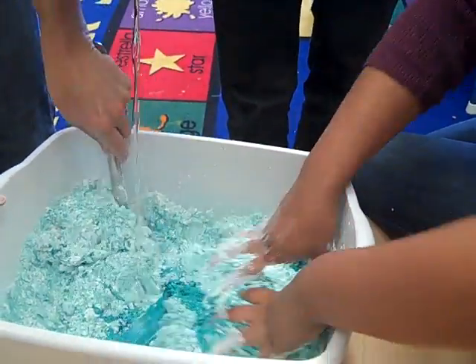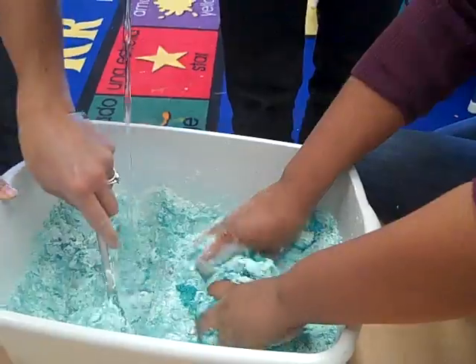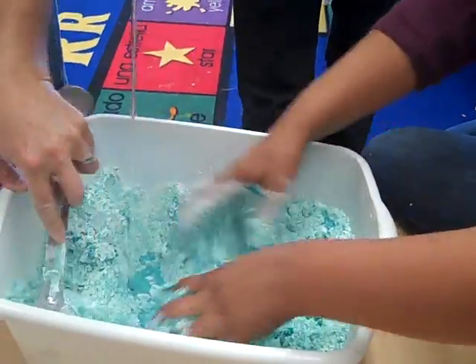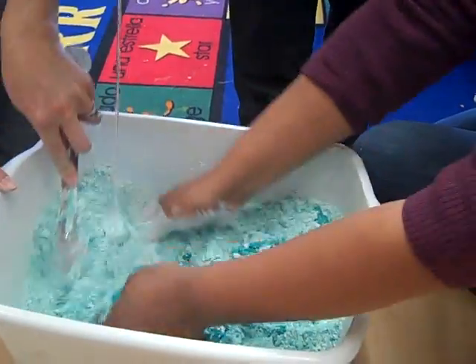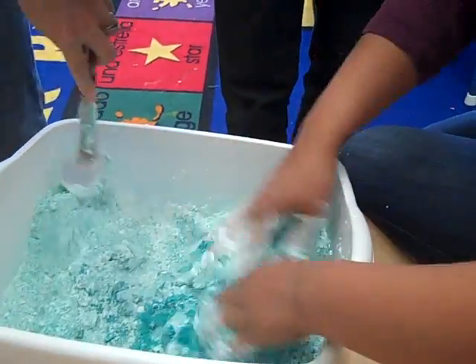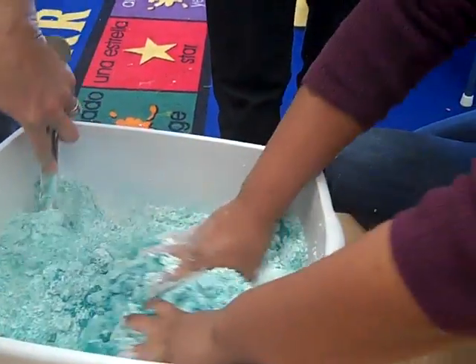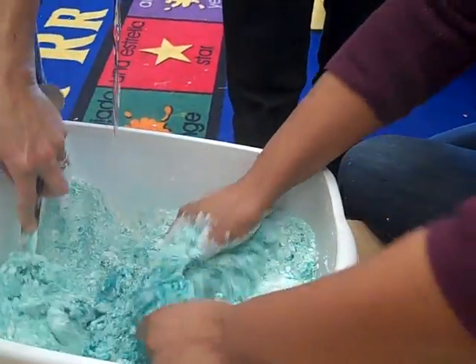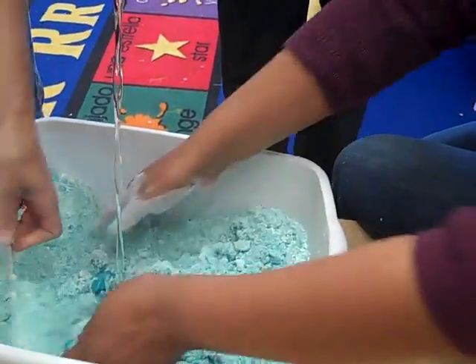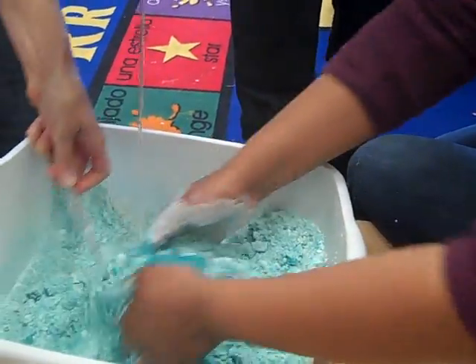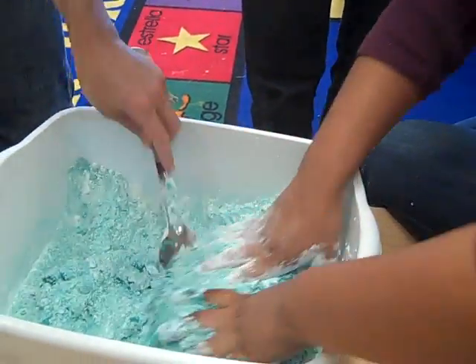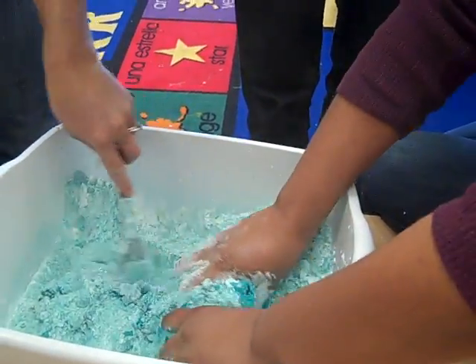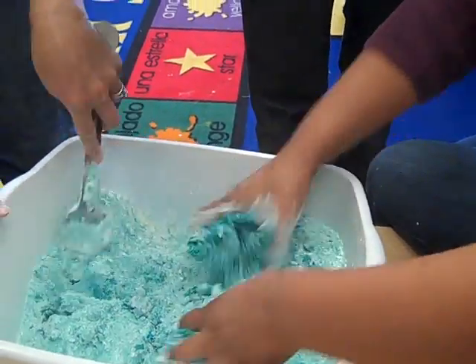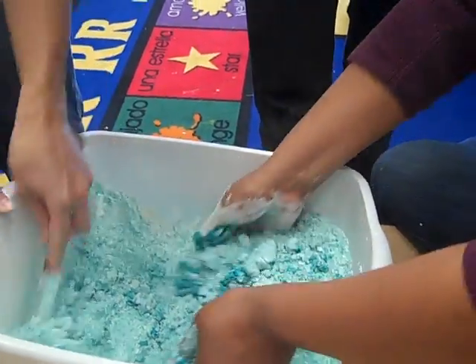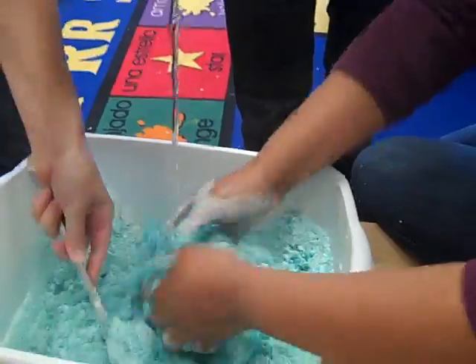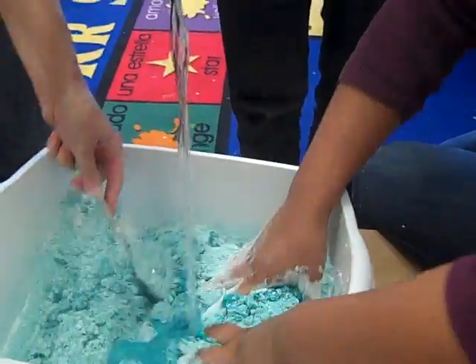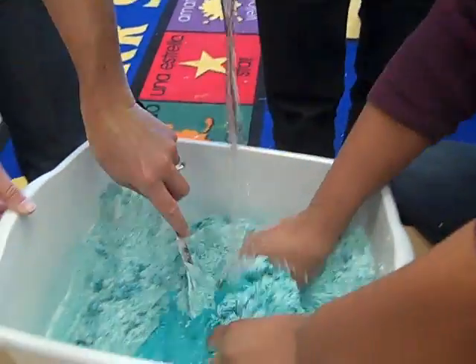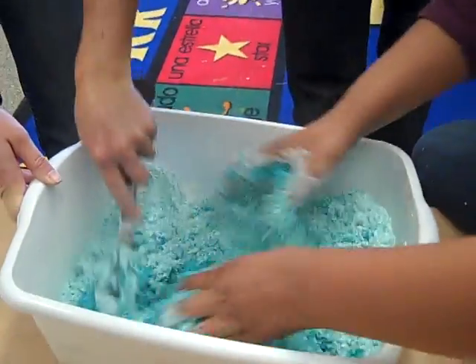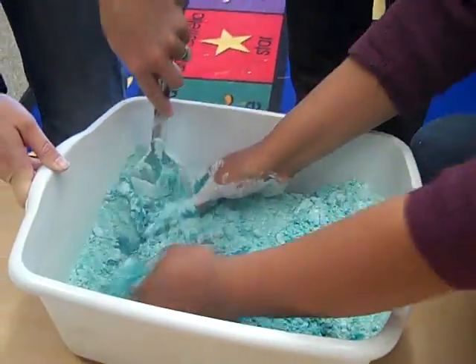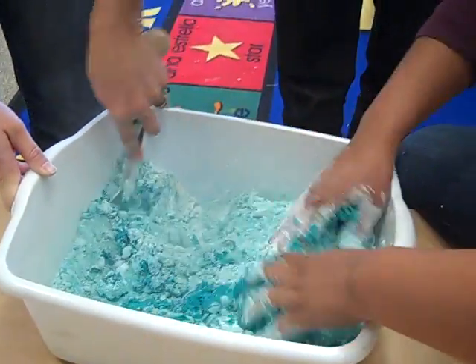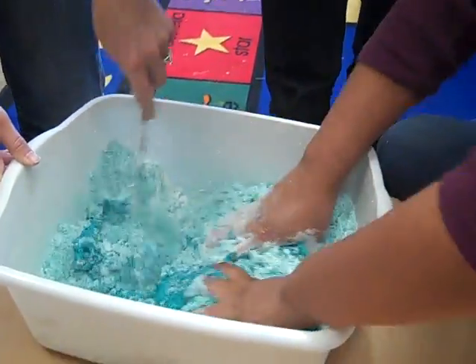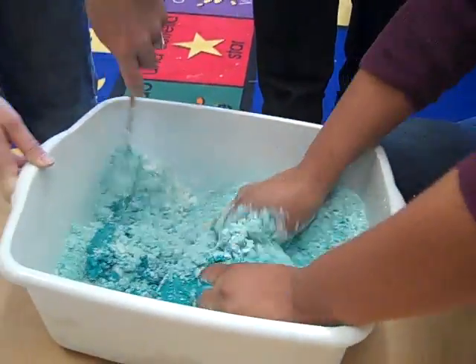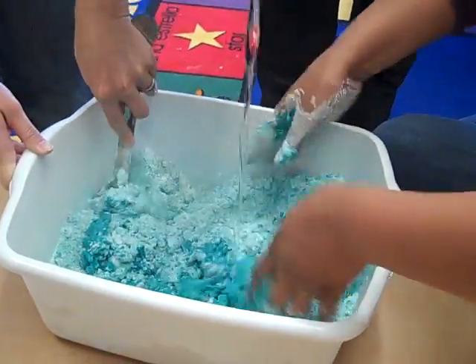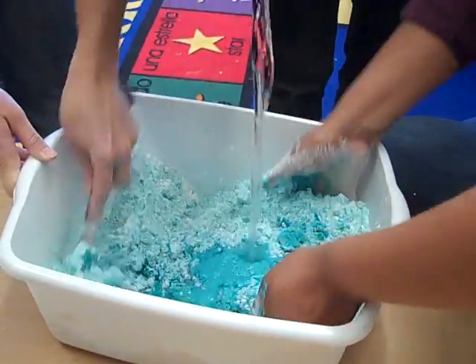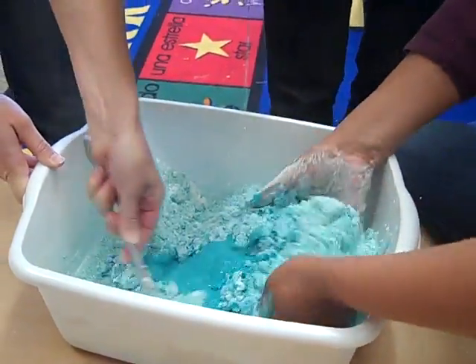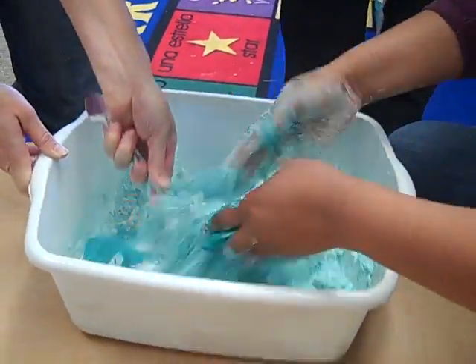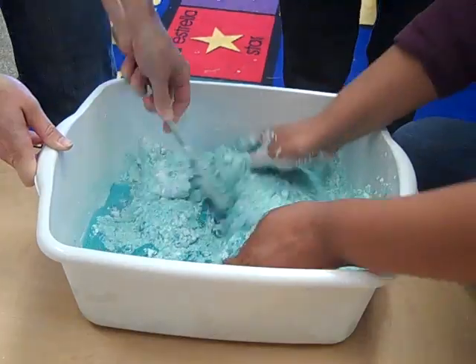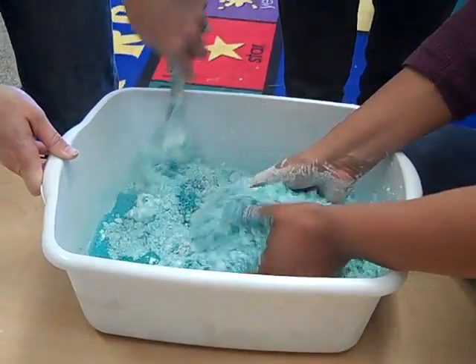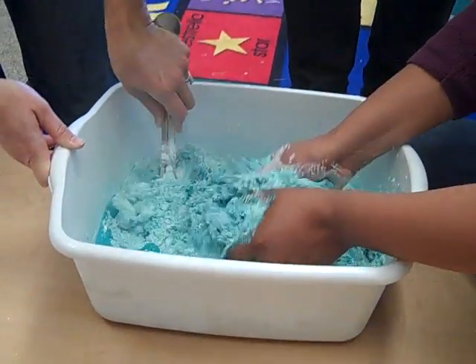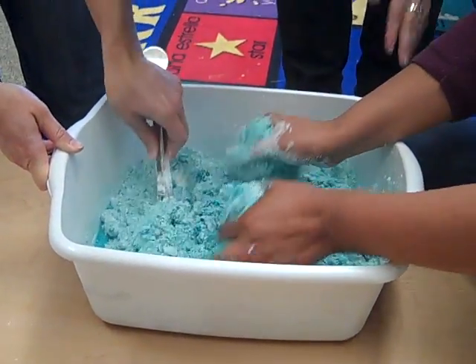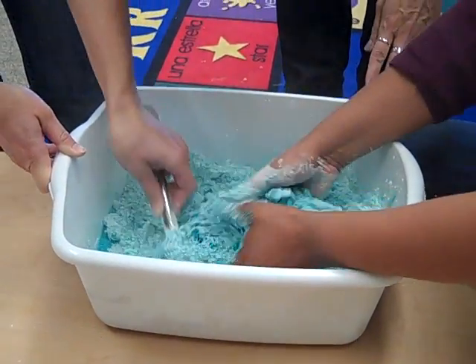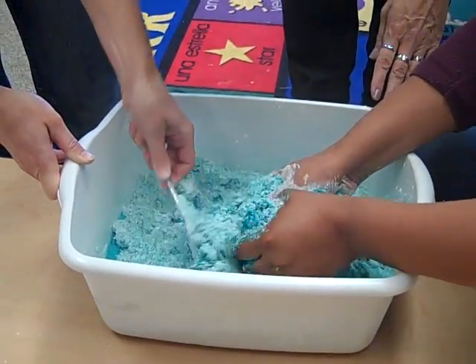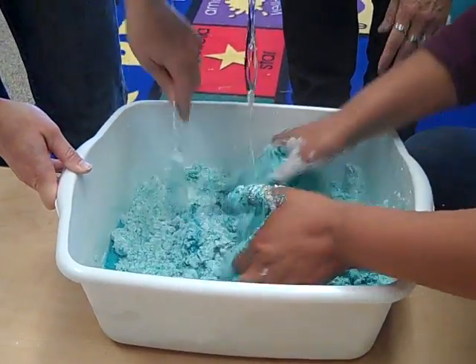How much white is it? One and a half cups. Until it's the right consistency, right?